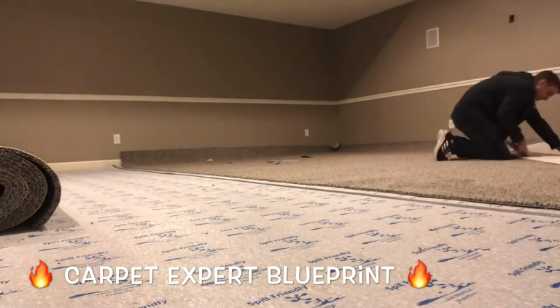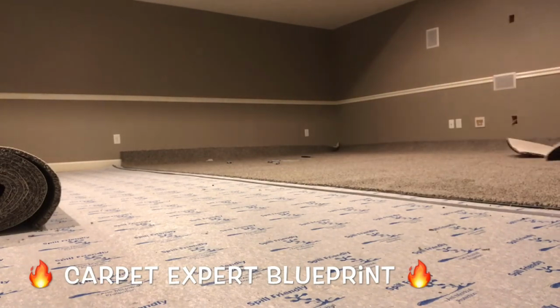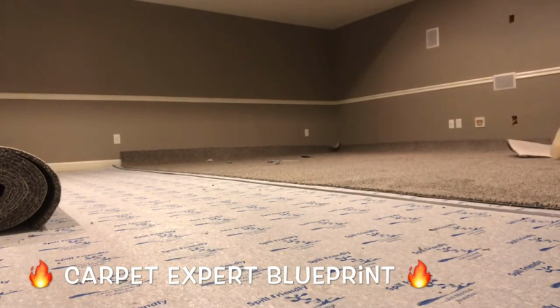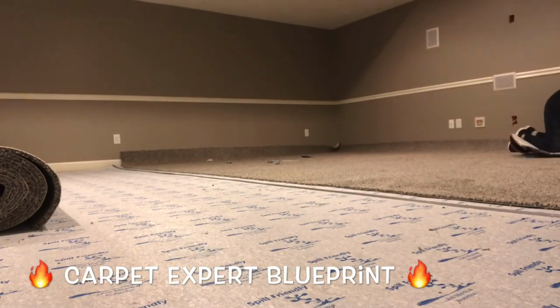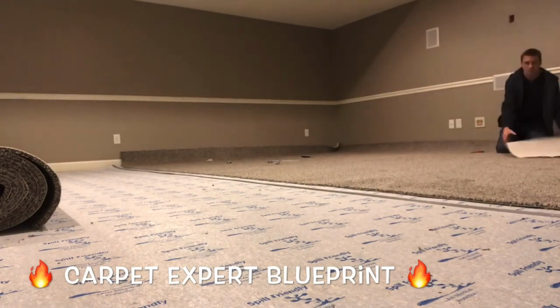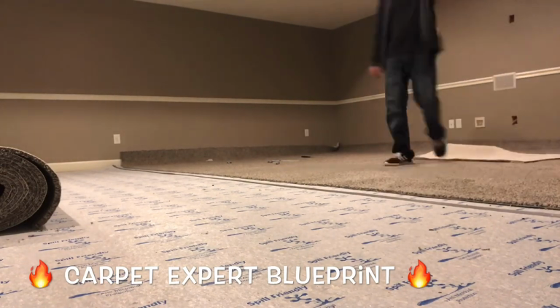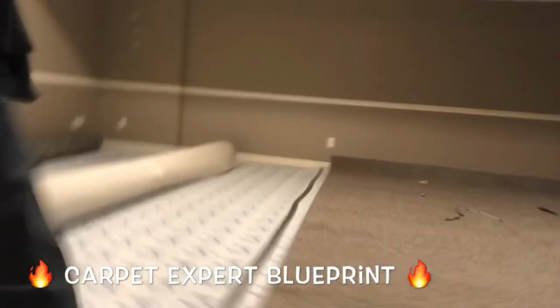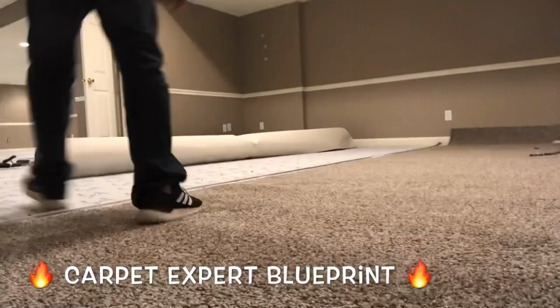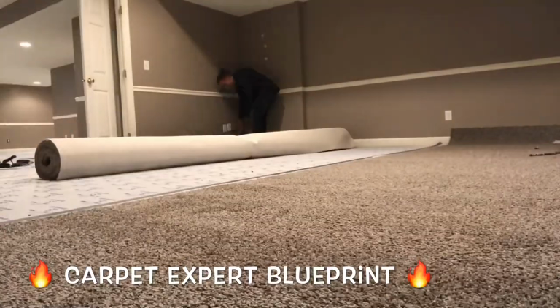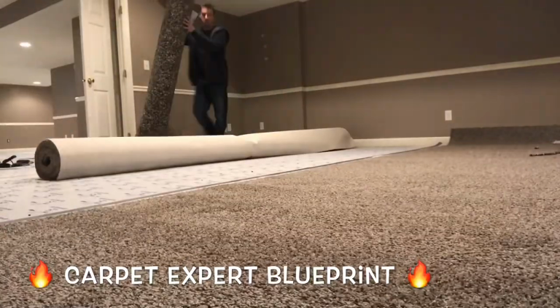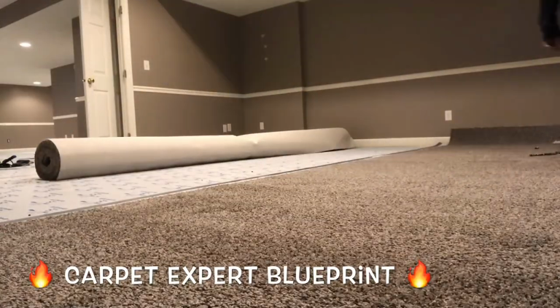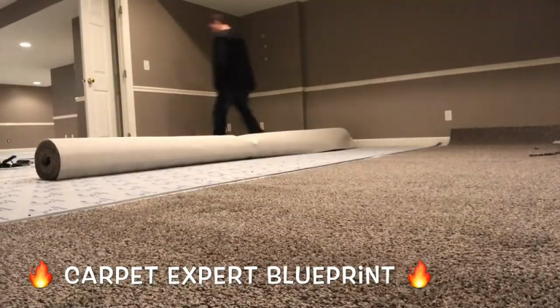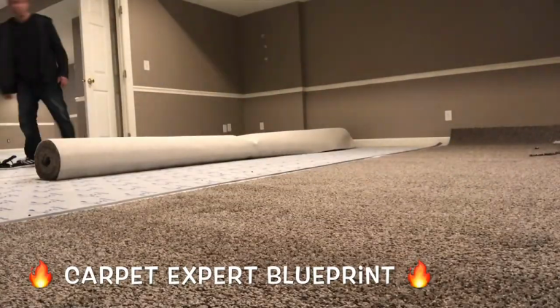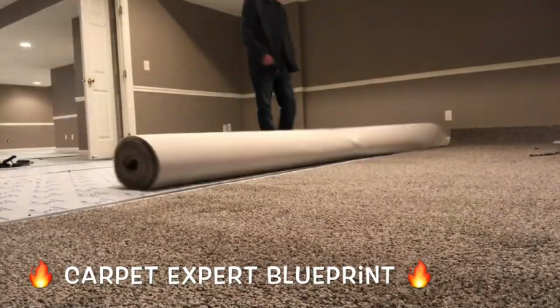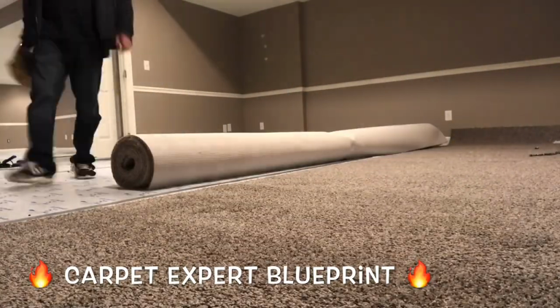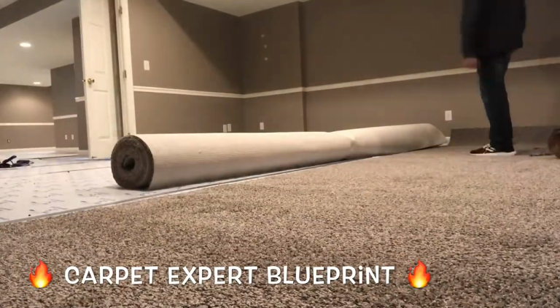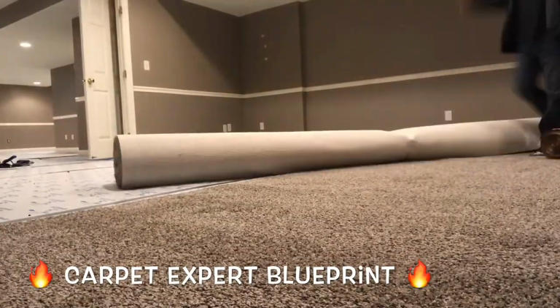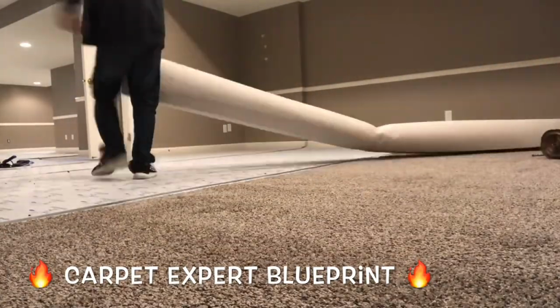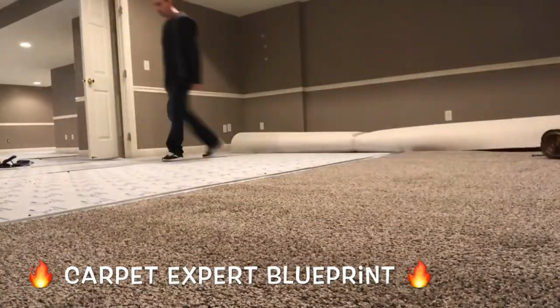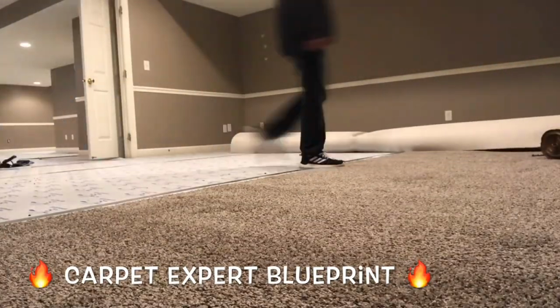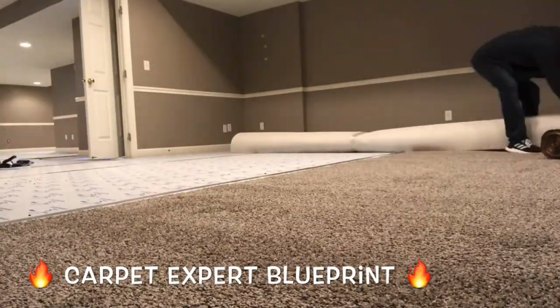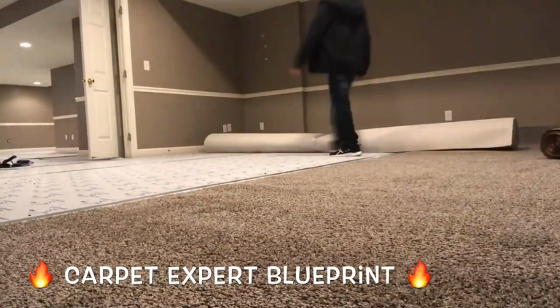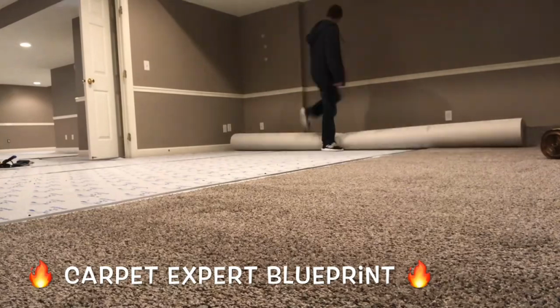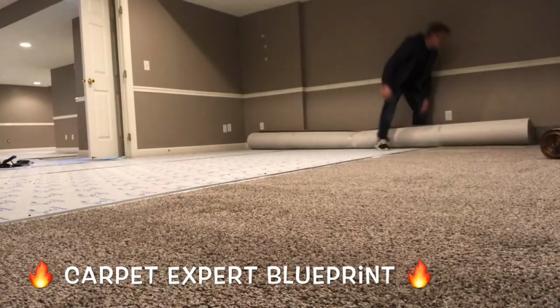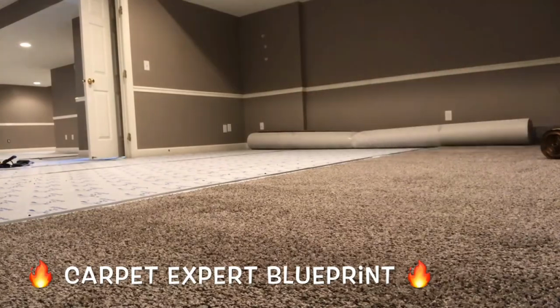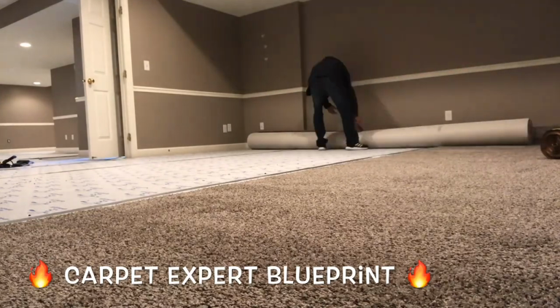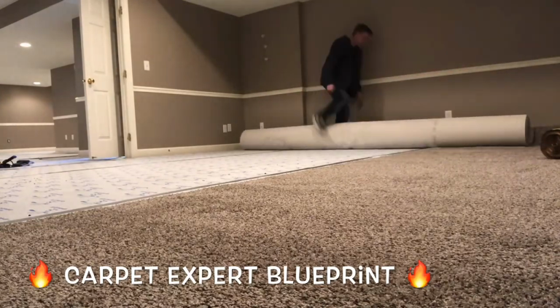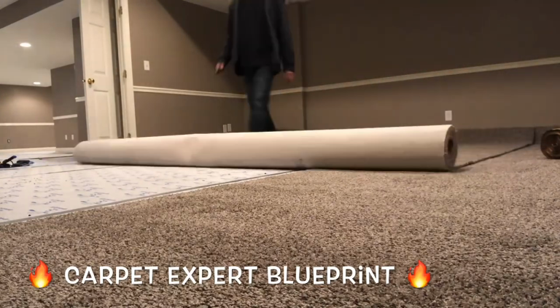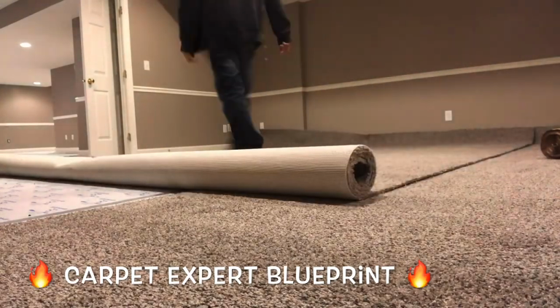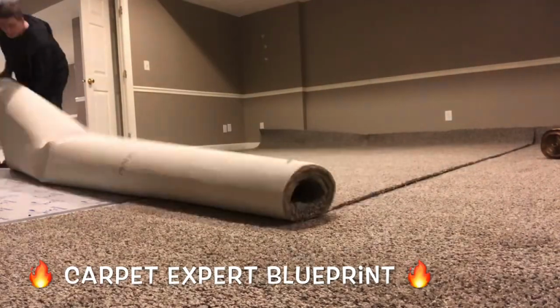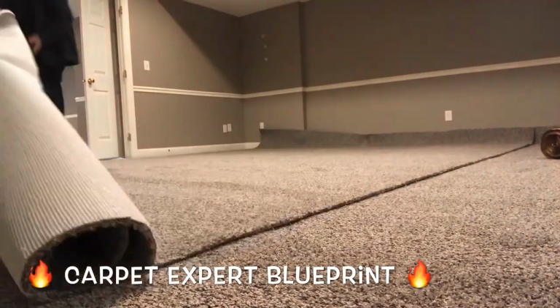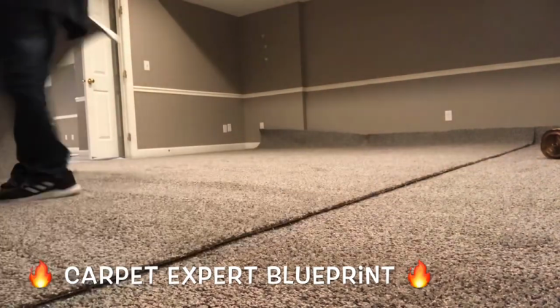So we're gonna go ahead and lay out the first shot of carpet here, rough cut it in. We're gonna go ahead and move some things over. We're gonna get the second shot of carpet, get that lined up. Everything's looking good. We're gonna open that up, roll it out.